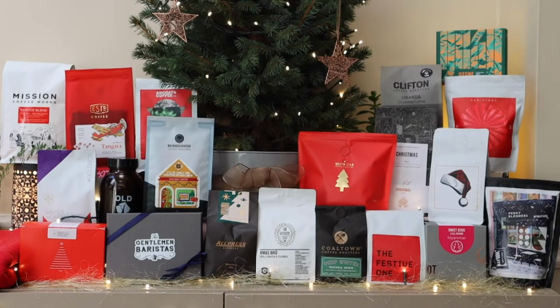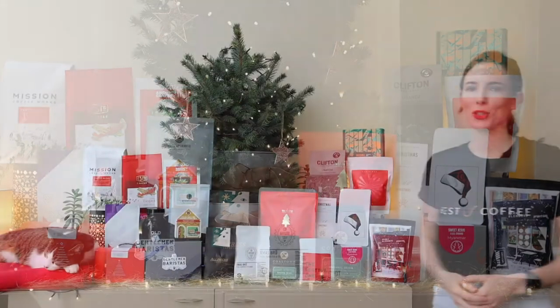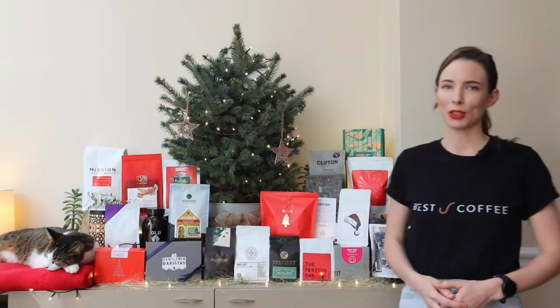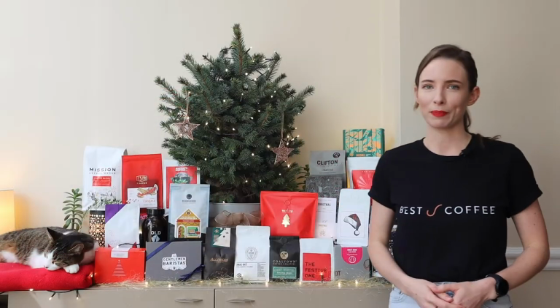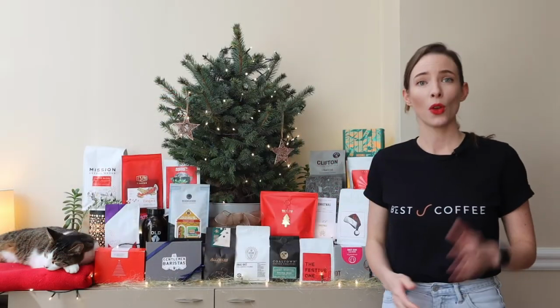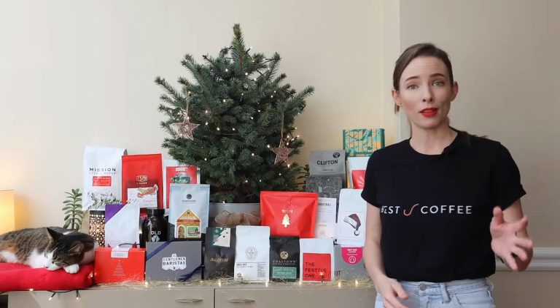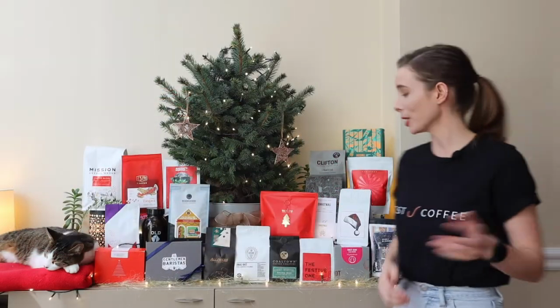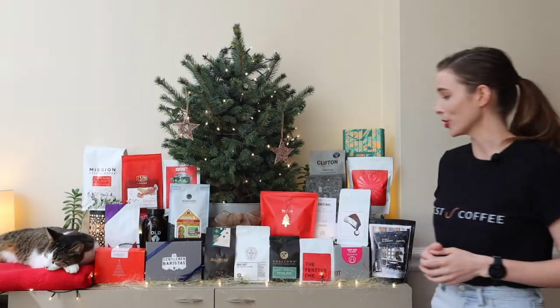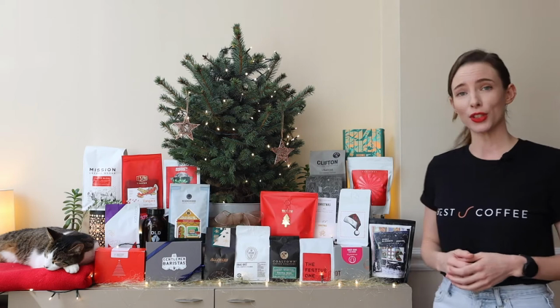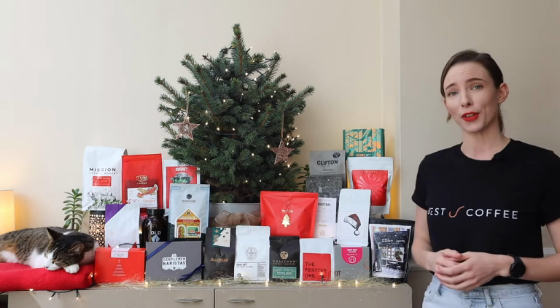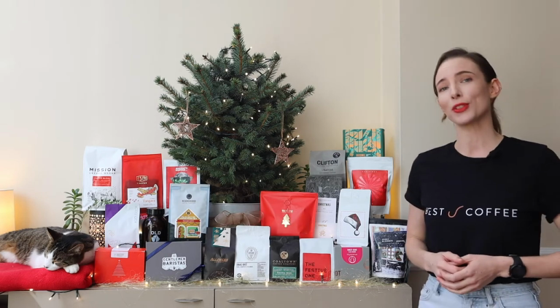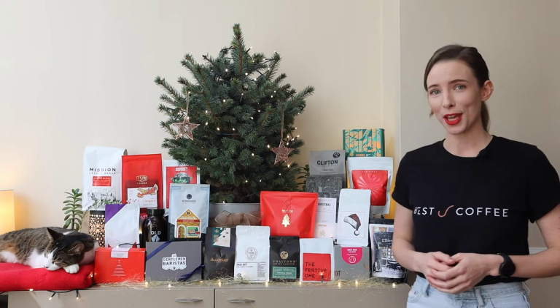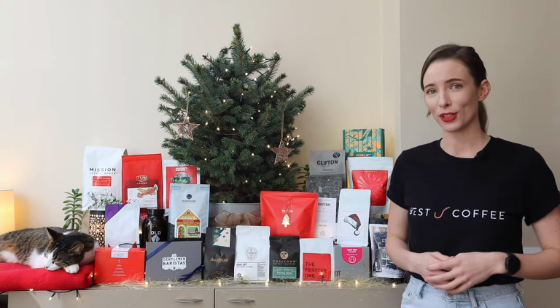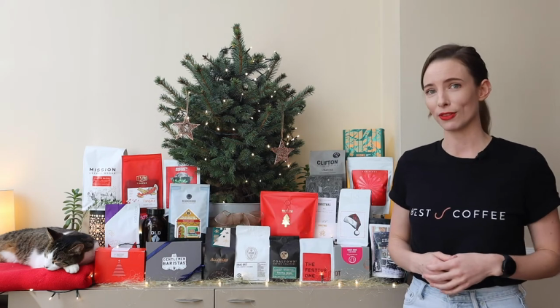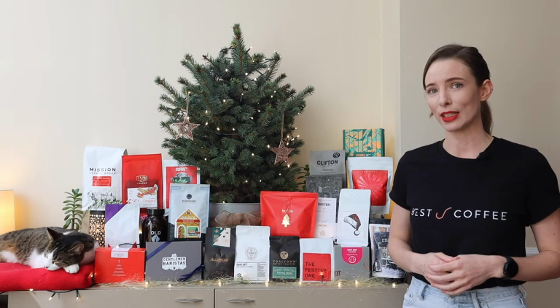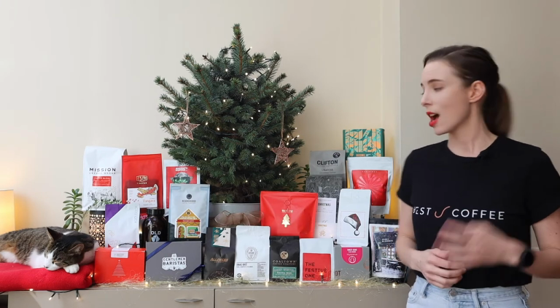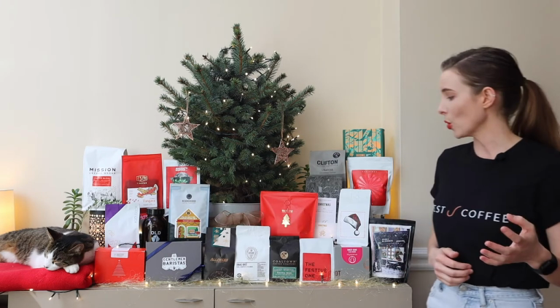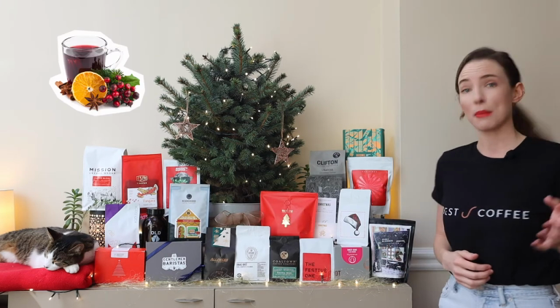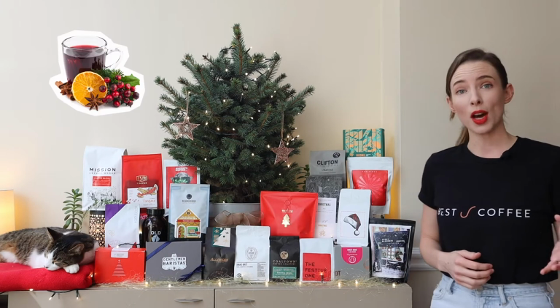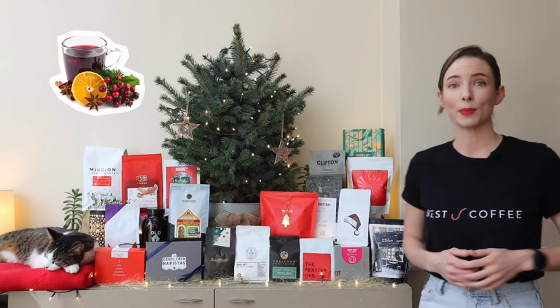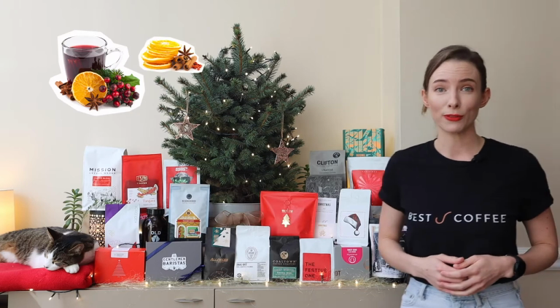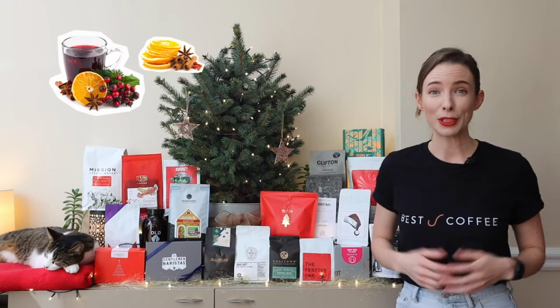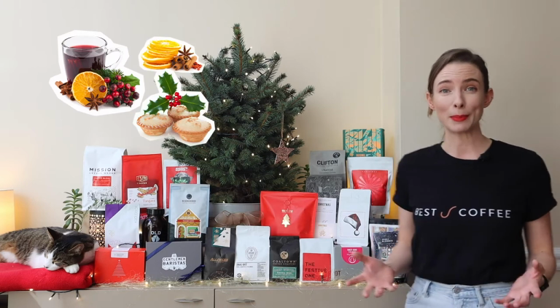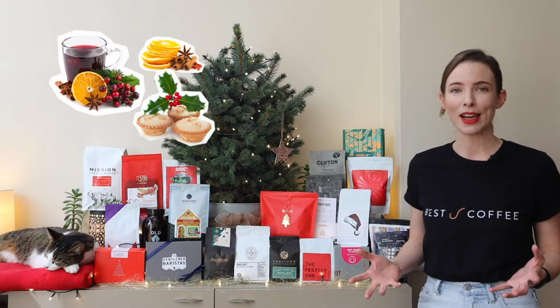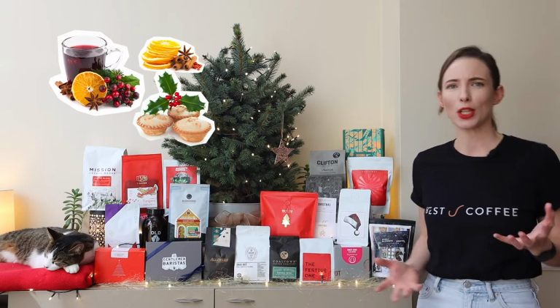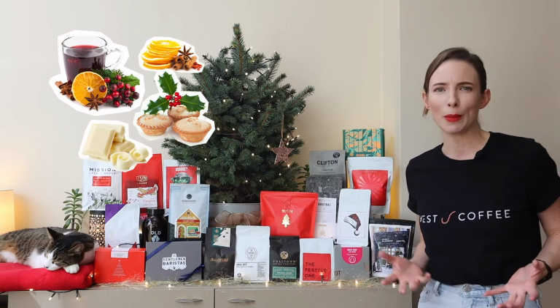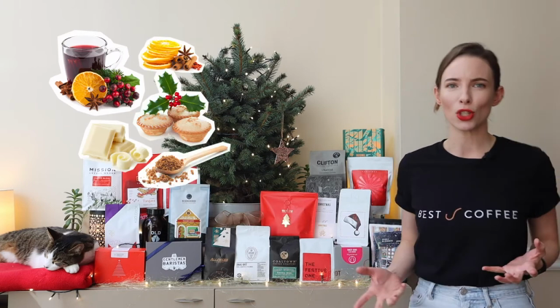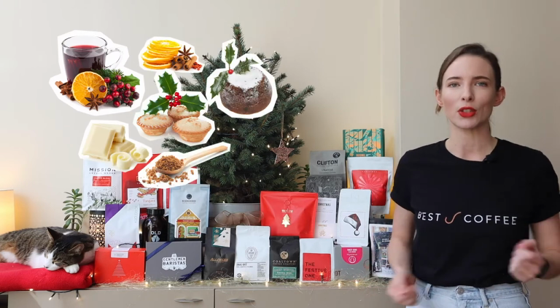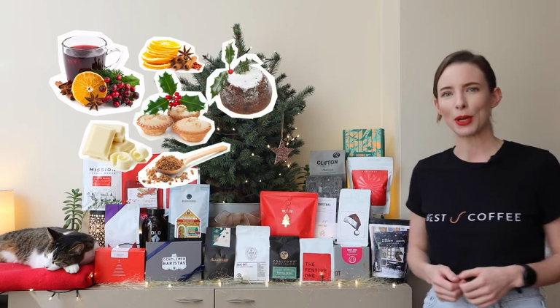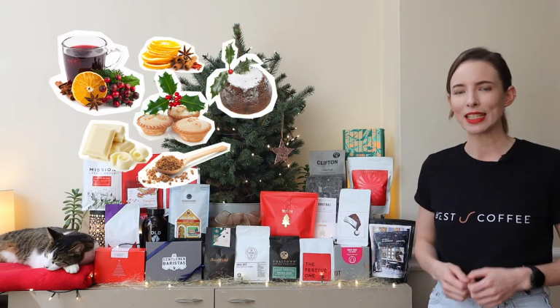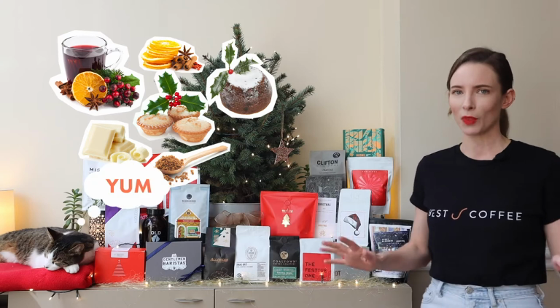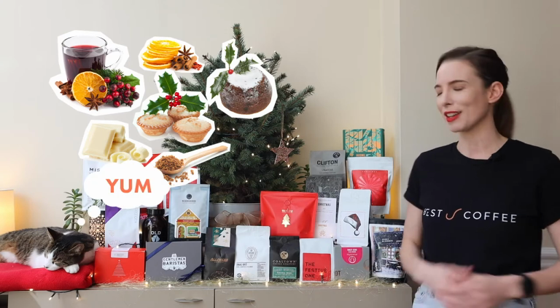But what does make it a Christmas coffee? Well, typically roasters choose these coffees because they showcase a range of festive flavours. I'm talking mulled wine, spiced fruits, mince pies, white chocolate, brown sugar, Christmas pudding. You get the idea.